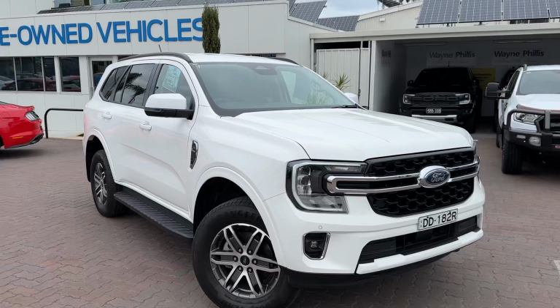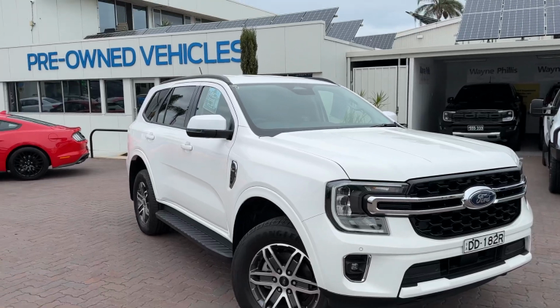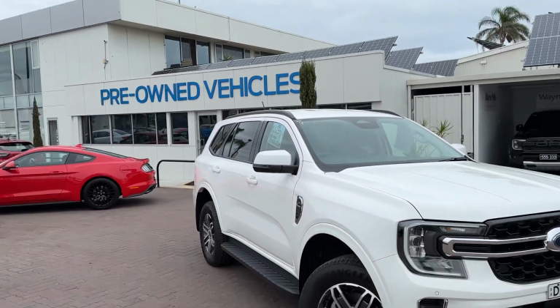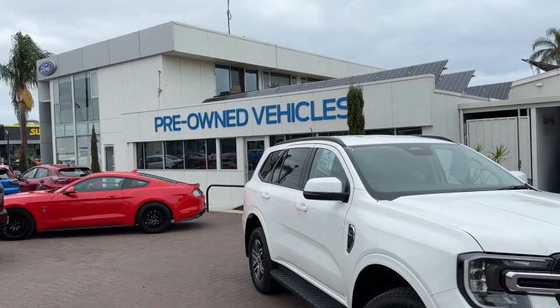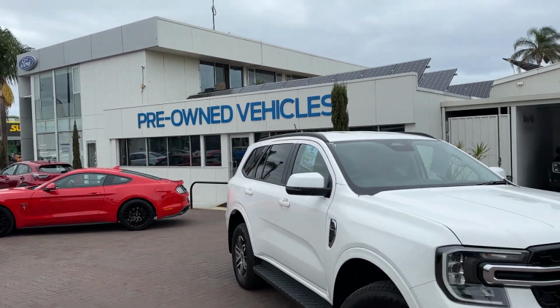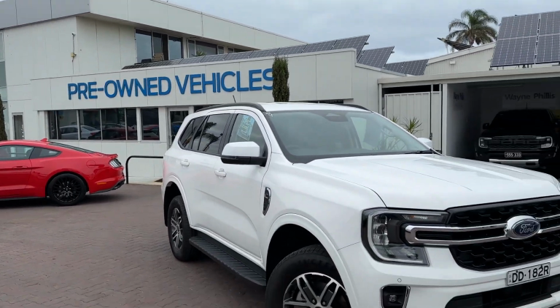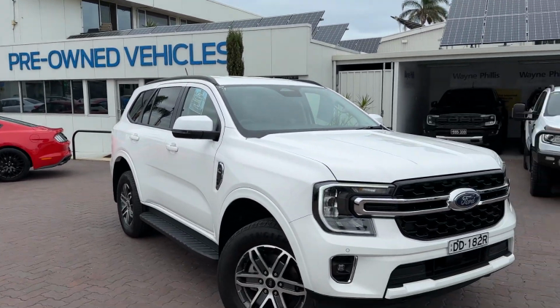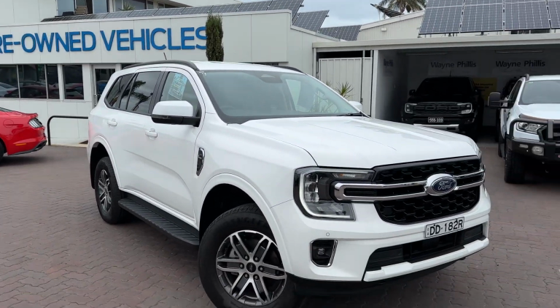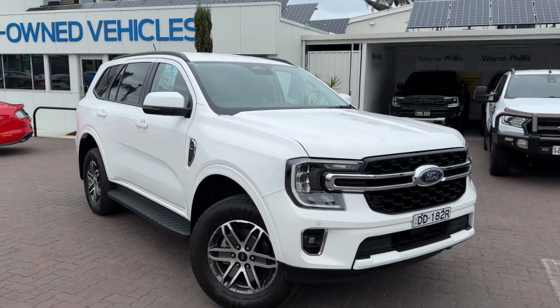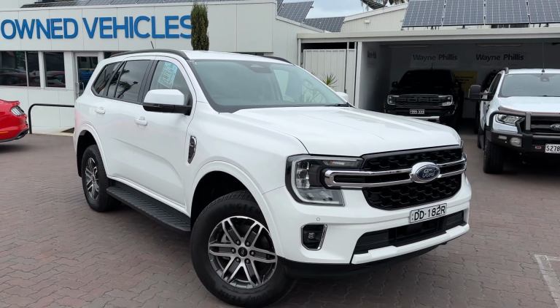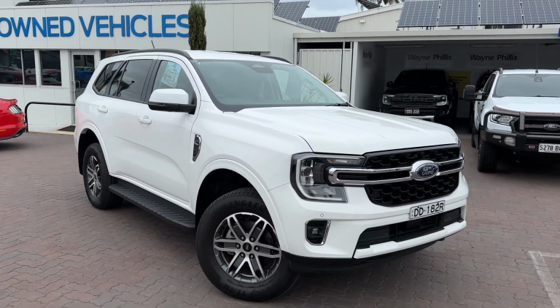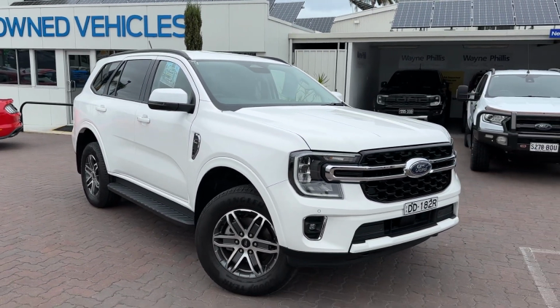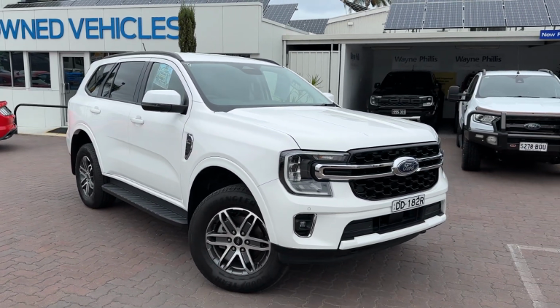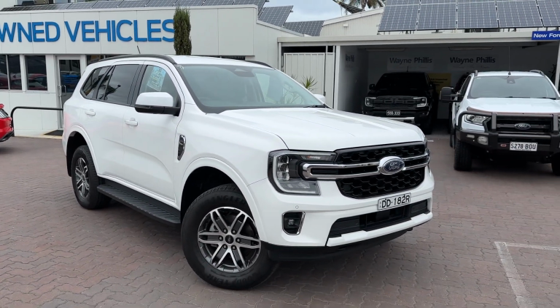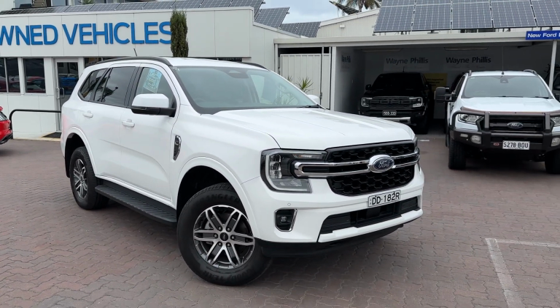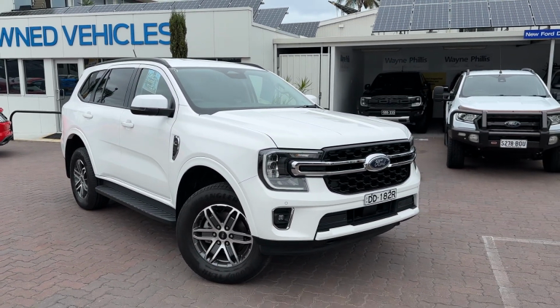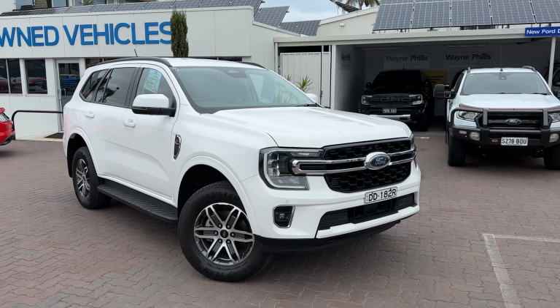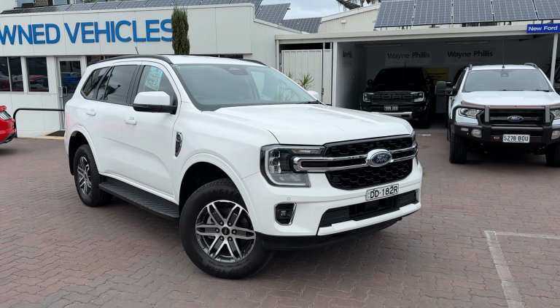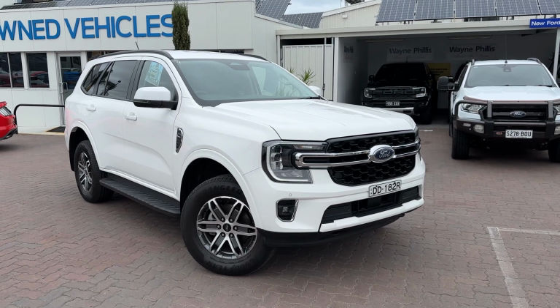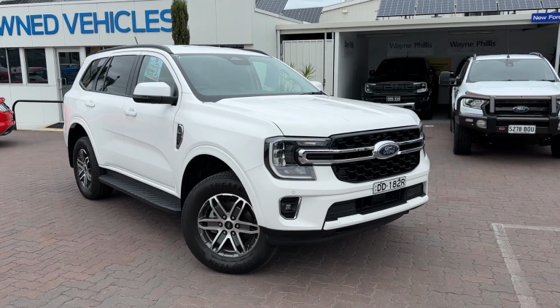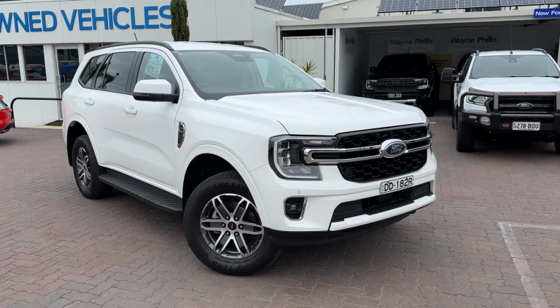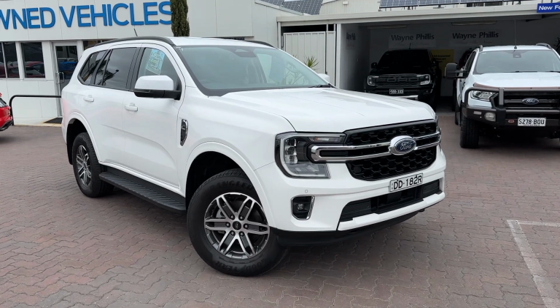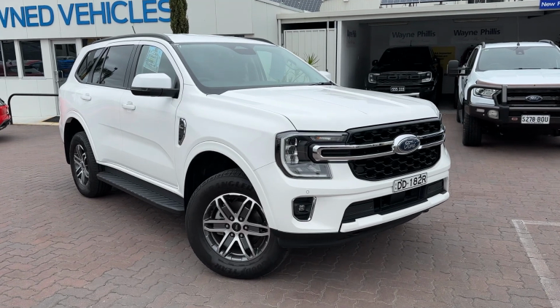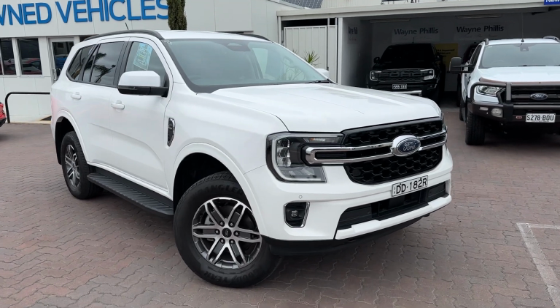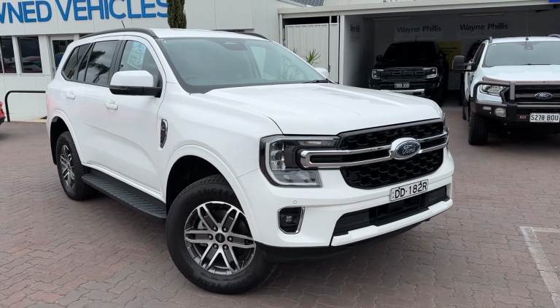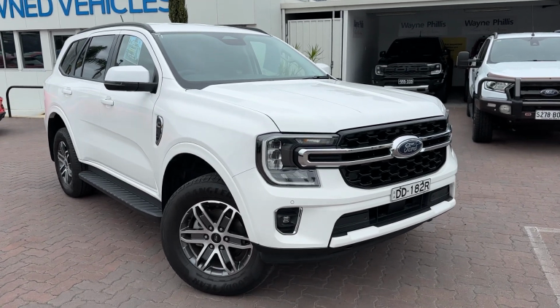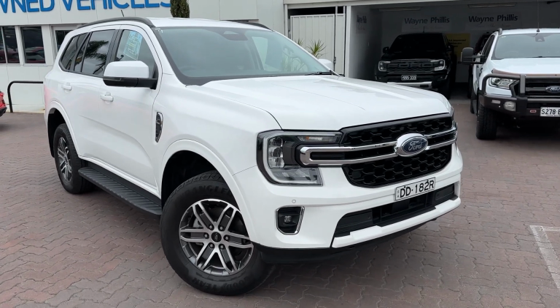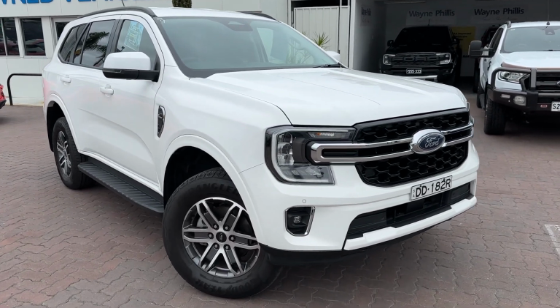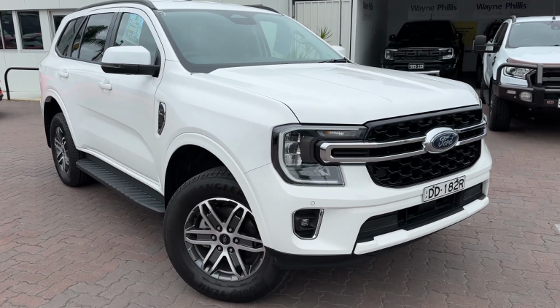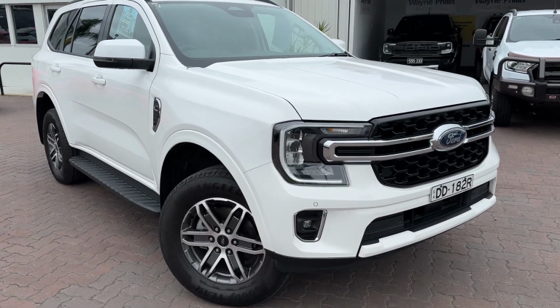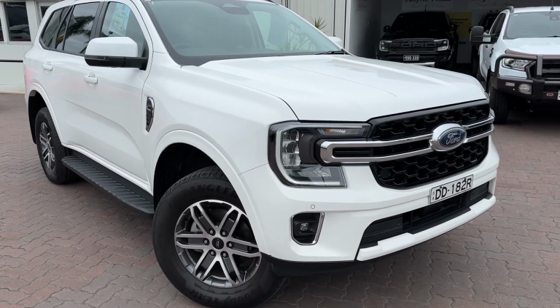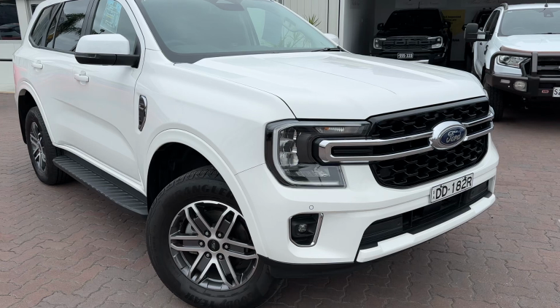Hi Jade, Reece from Waynefellers Ford here in Christie's Beach, just shooting a quick video on the Ford Everest Trend. If you've inquired on it, I'll do a walk around, give you a bit of an idea of the condition, the quality, and some of the features as well.